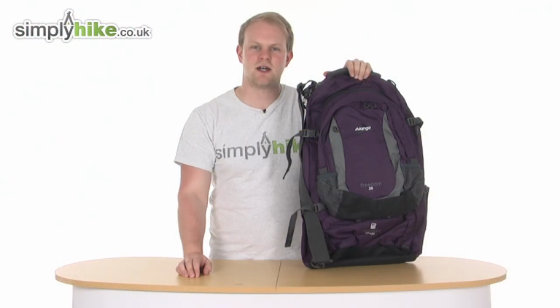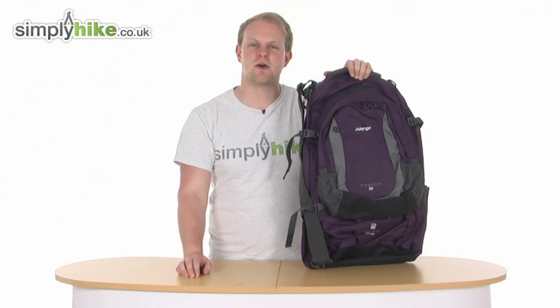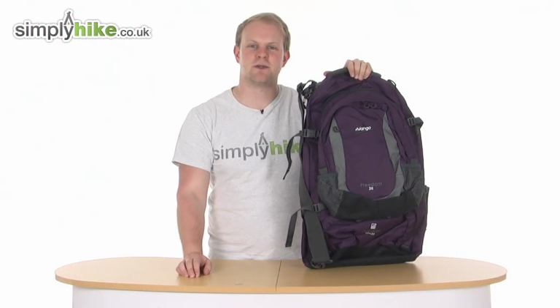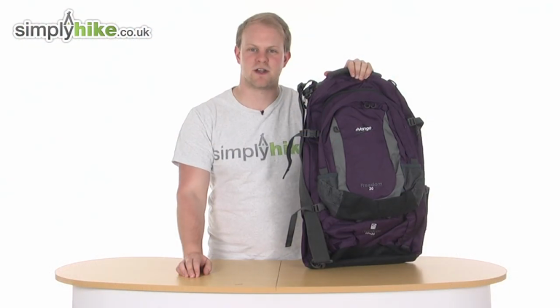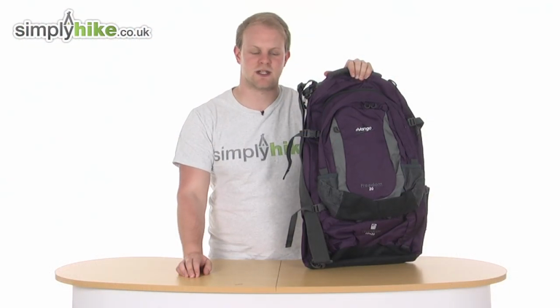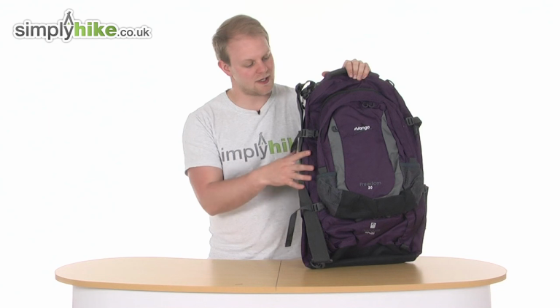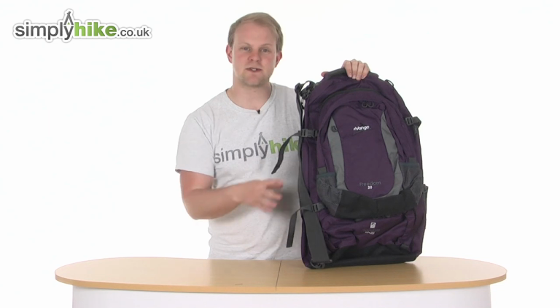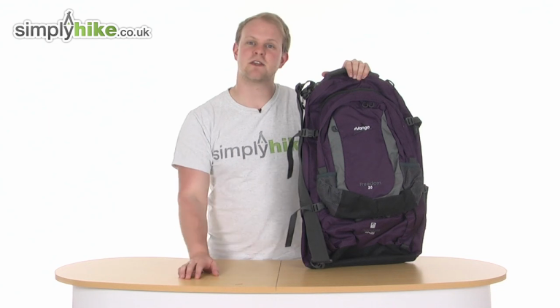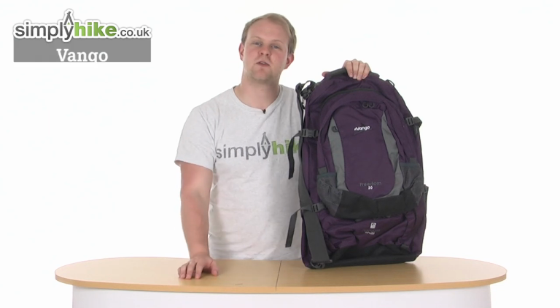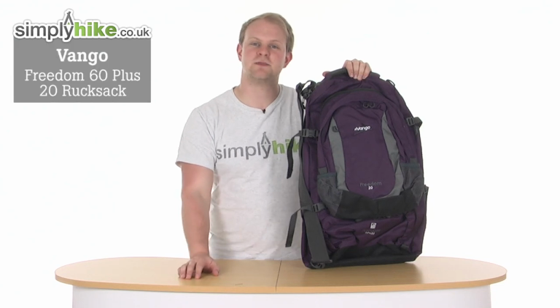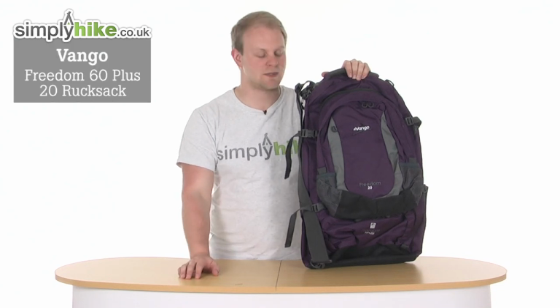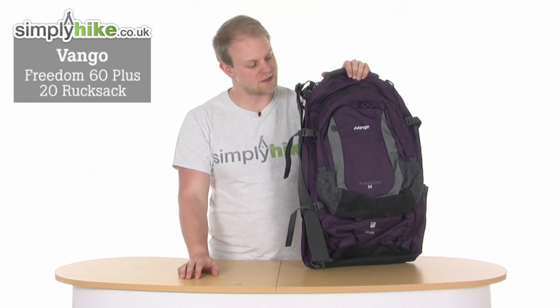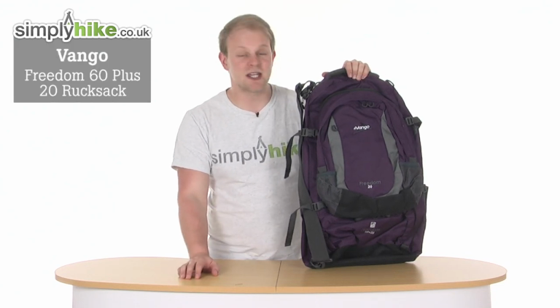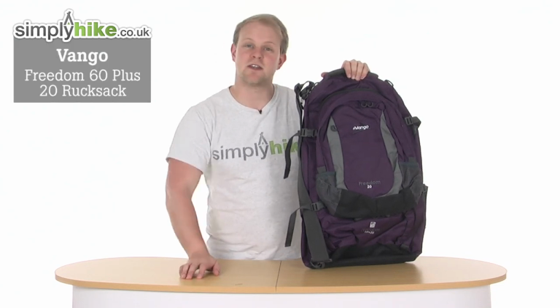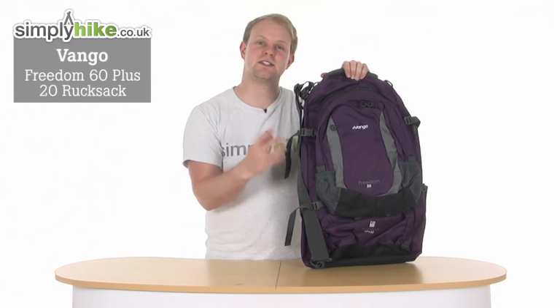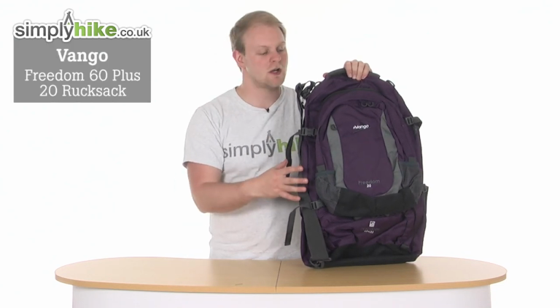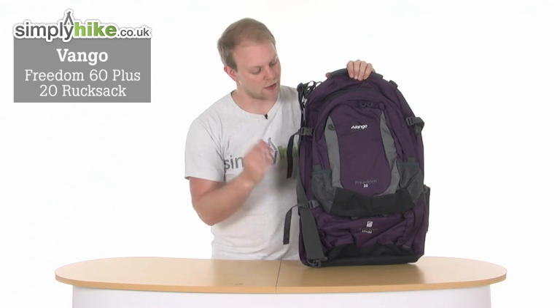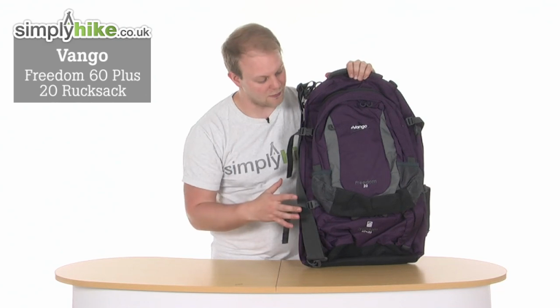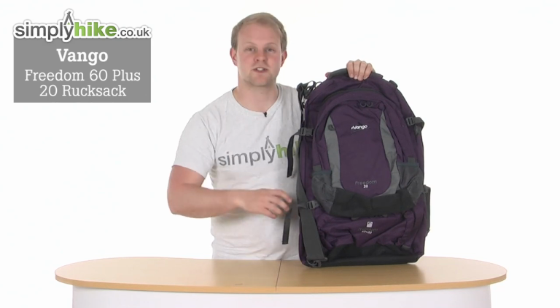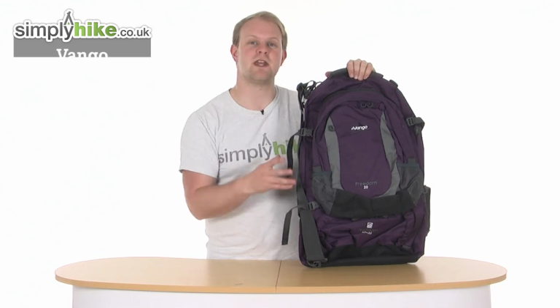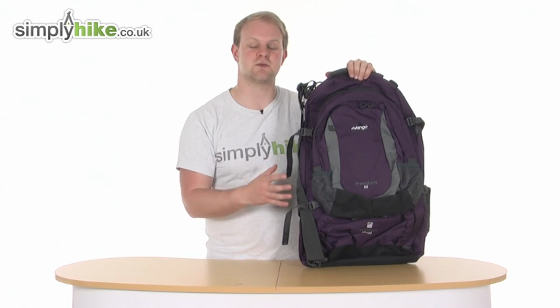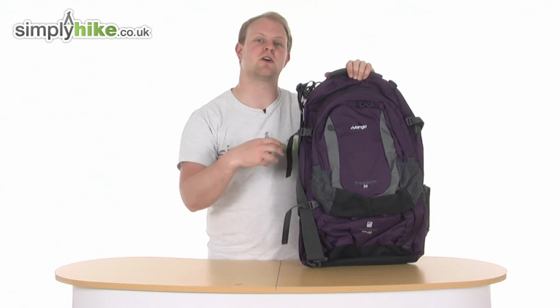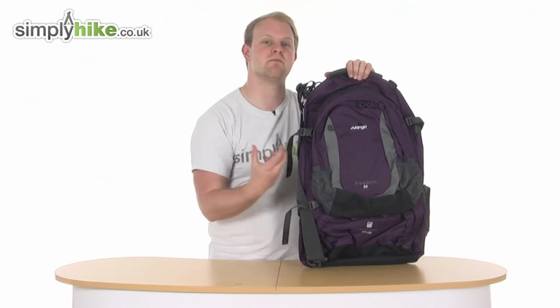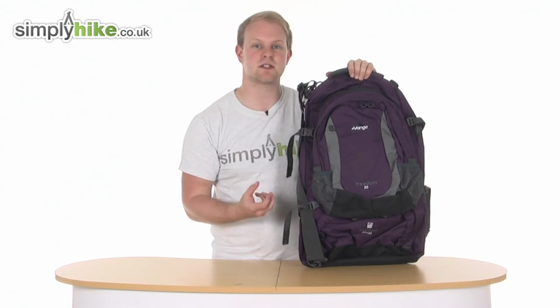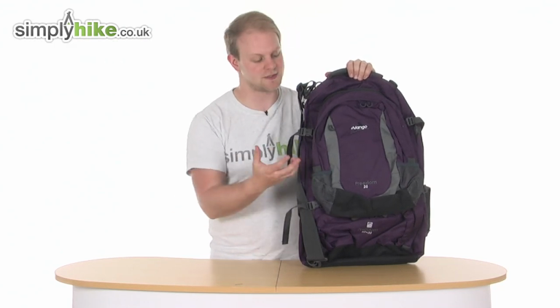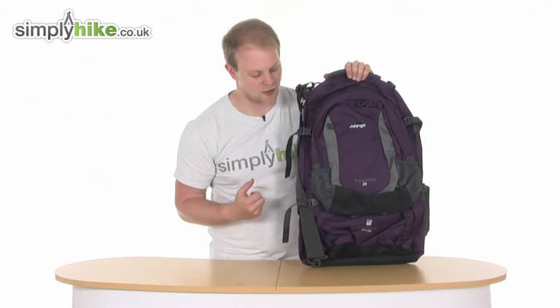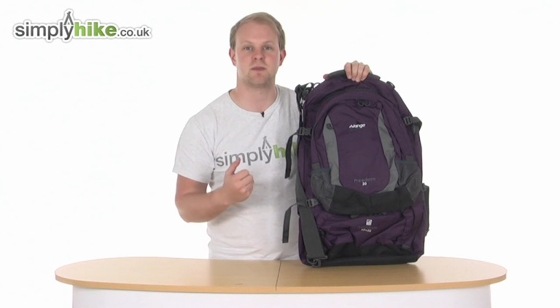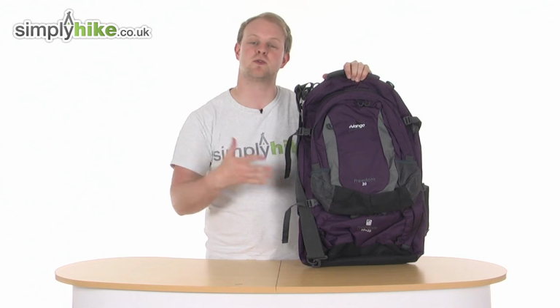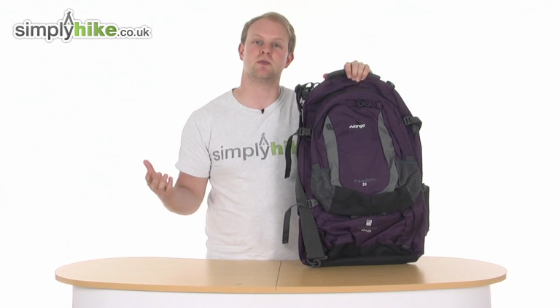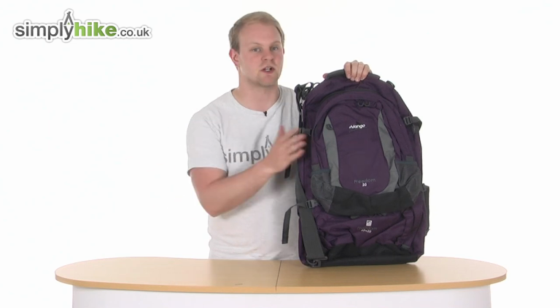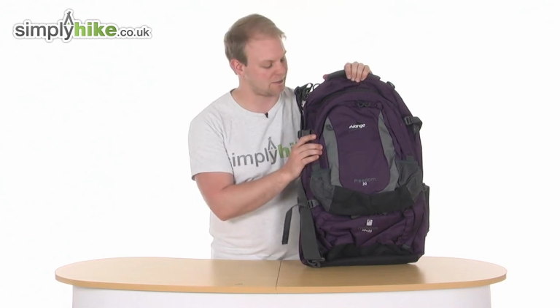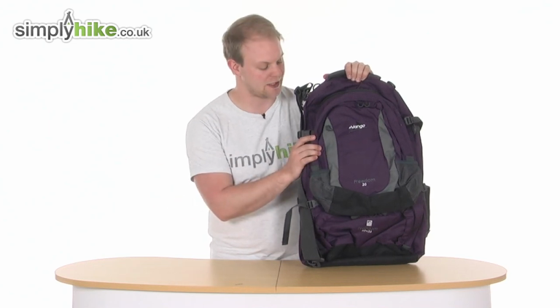Hi and welcome to simplyhypedeco.uk. Today we're taking a look at the Van Gogh Freedom 60 plus 20 rucksack. This is ideal for going through airports — it's got many features which are designed with that in mind, so obviously if you are going camping or touring abroad it's a great backpack for that.